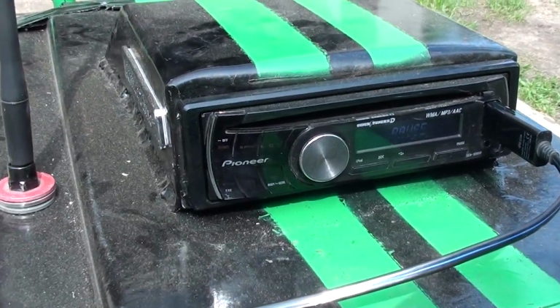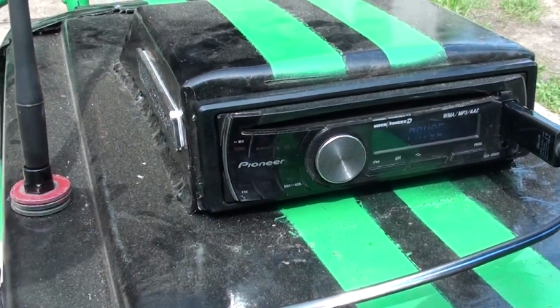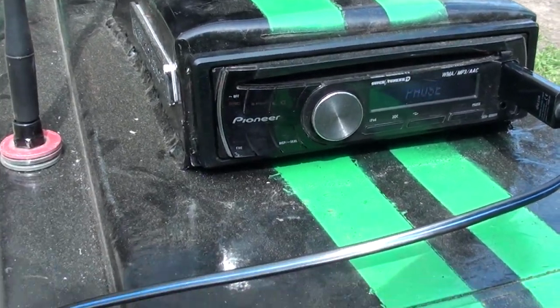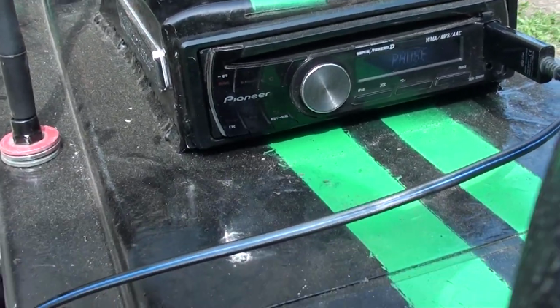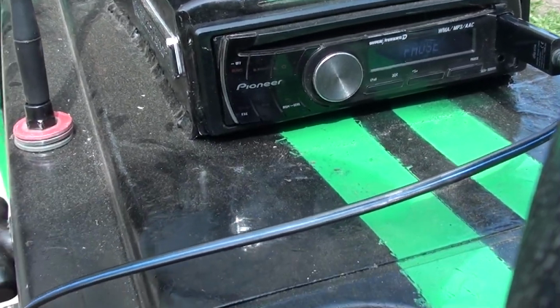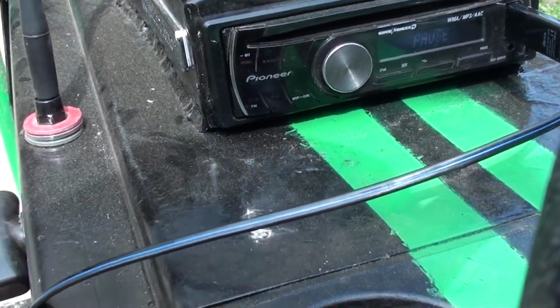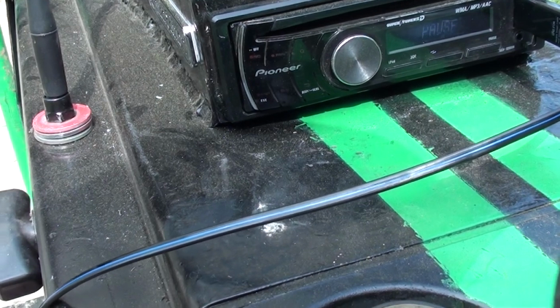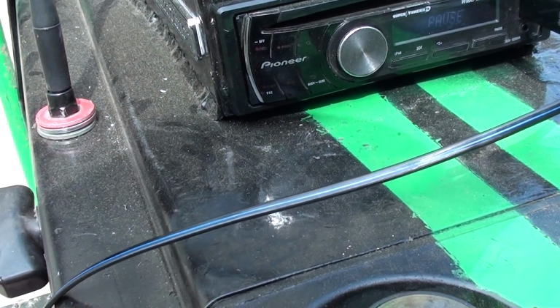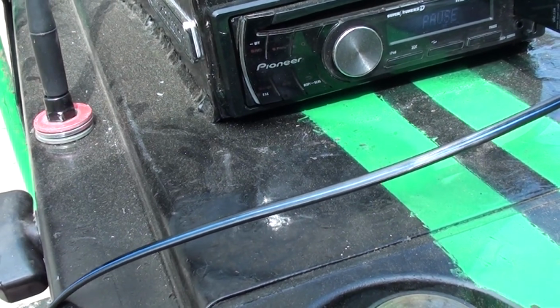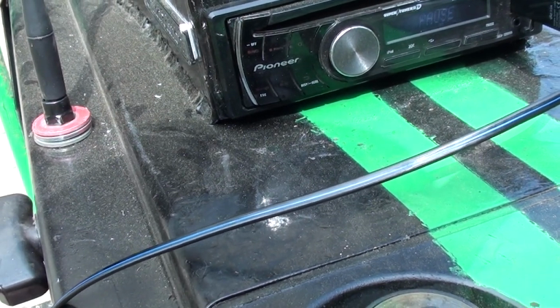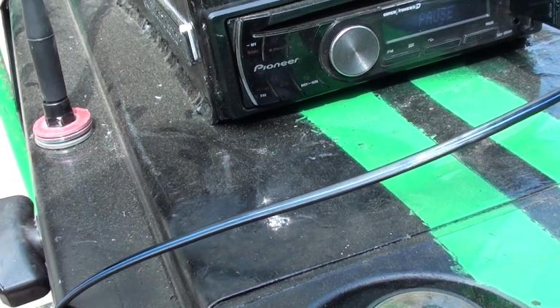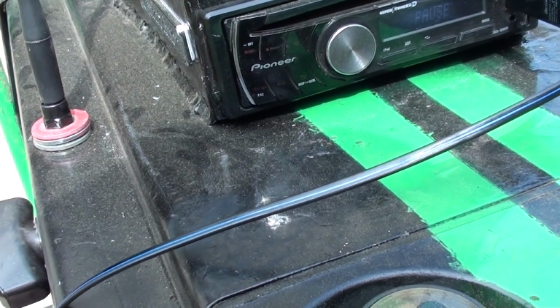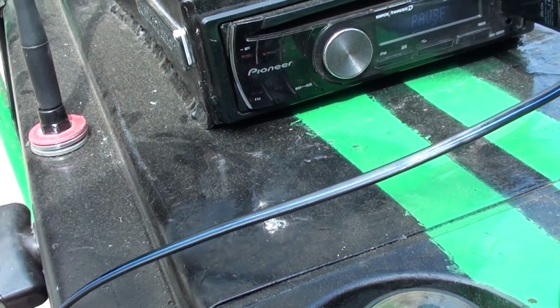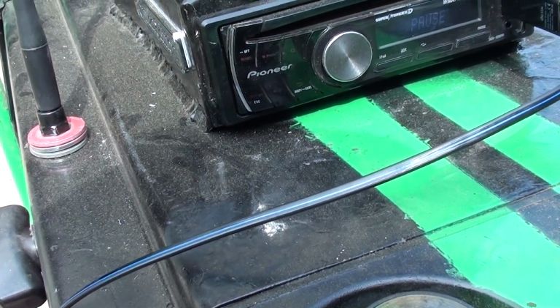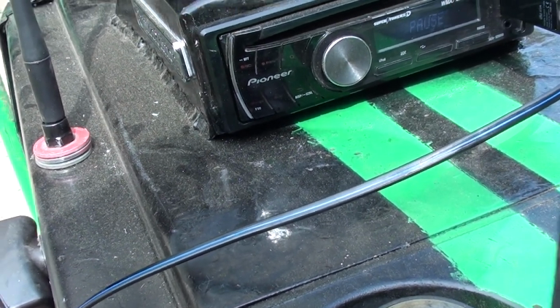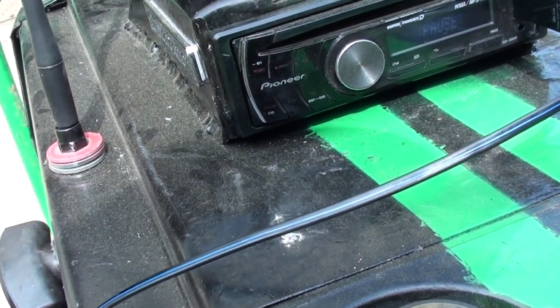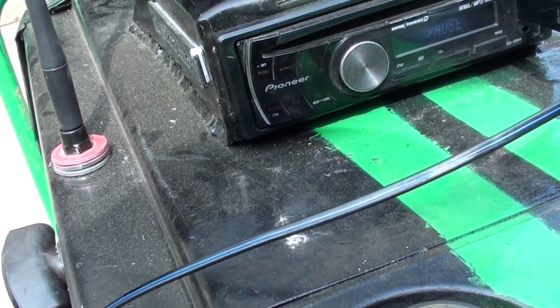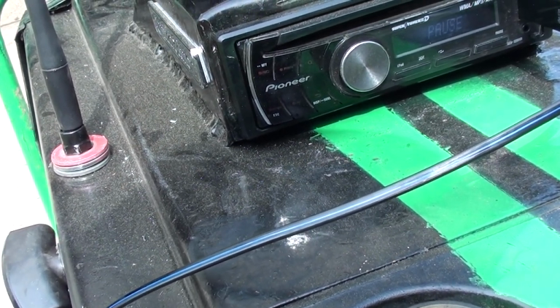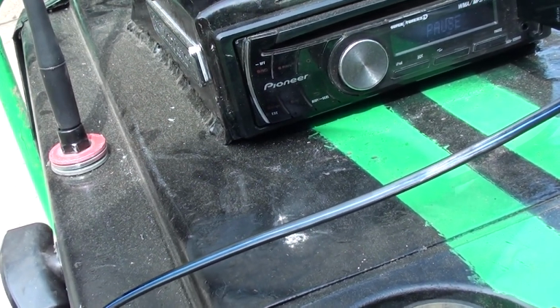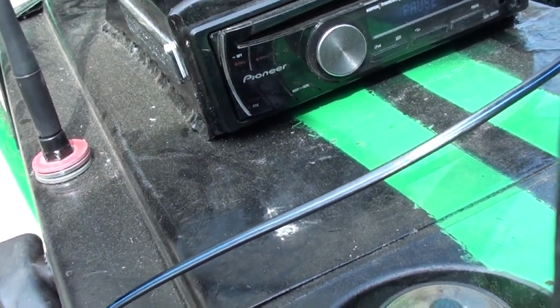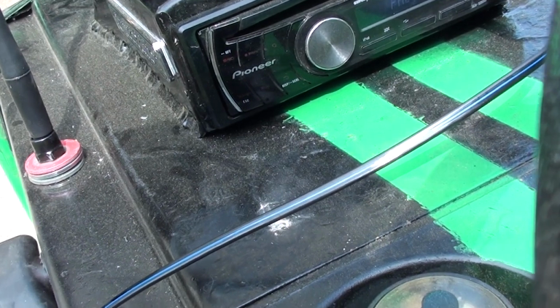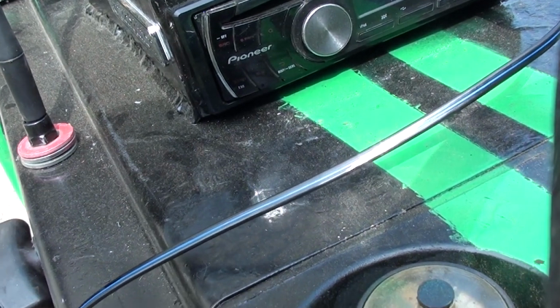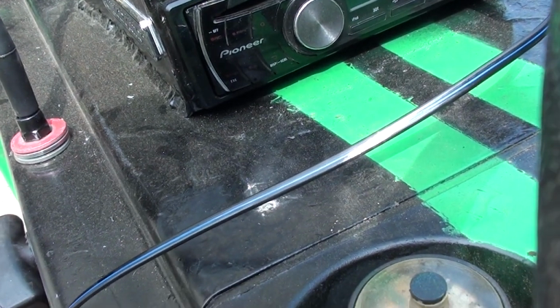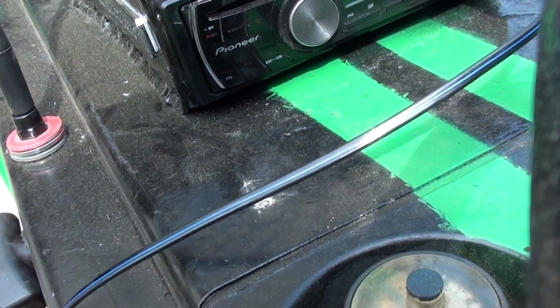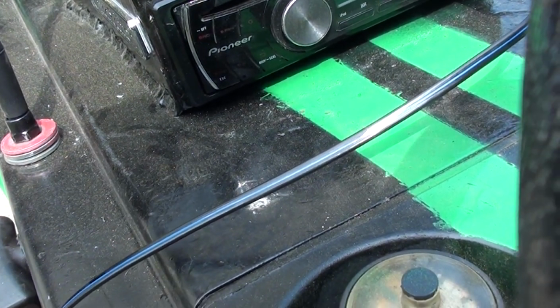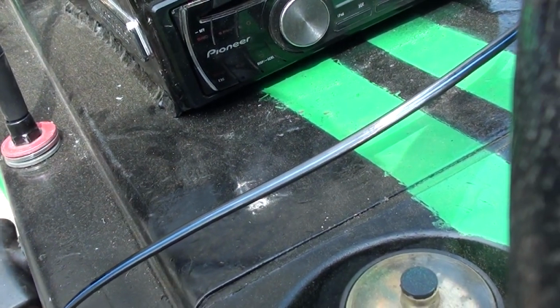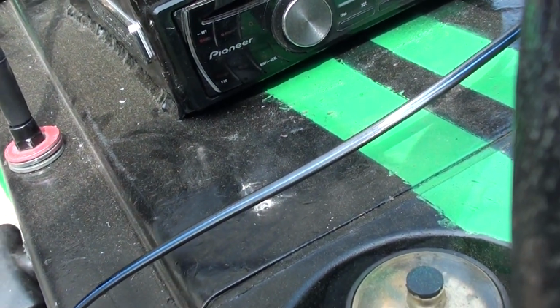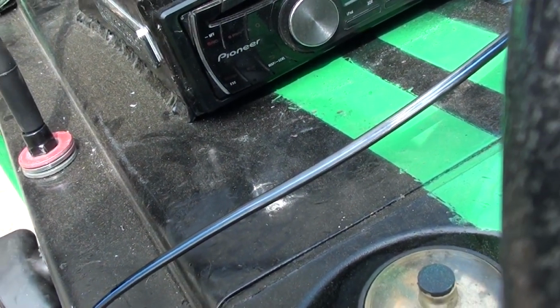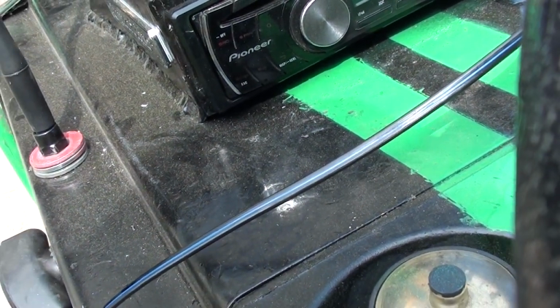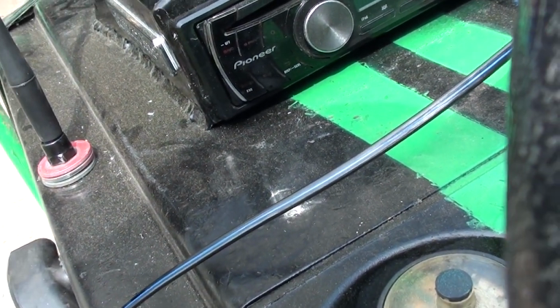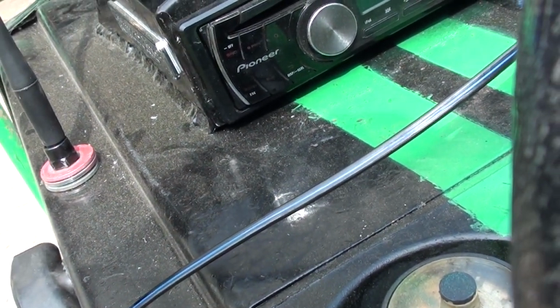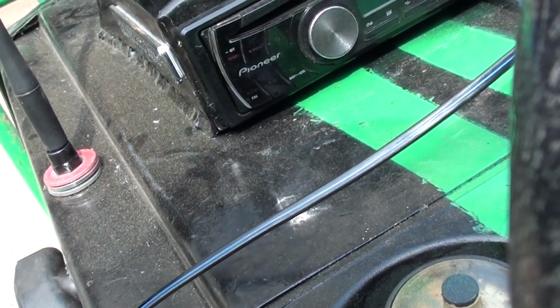It's a Pioneer — I don't know the exact model name. My buddy Mike gave it to me, along with the speakers, so I don't know the name of it, but it works really well.